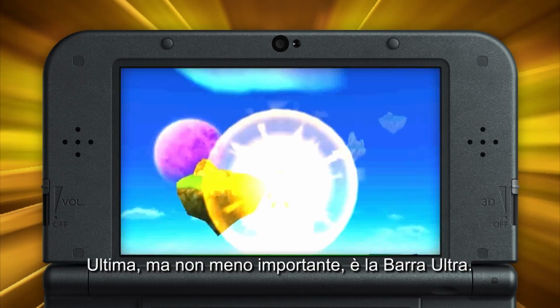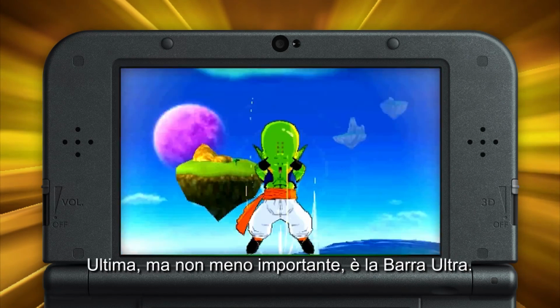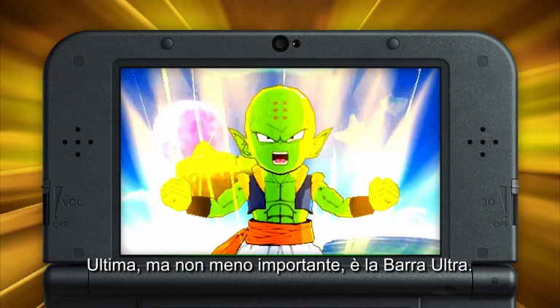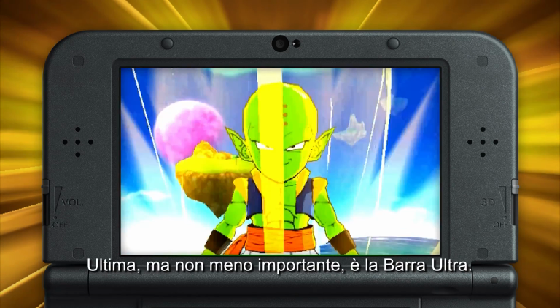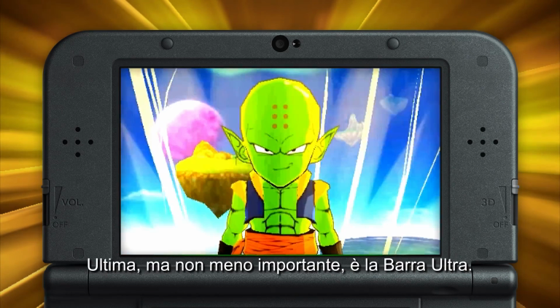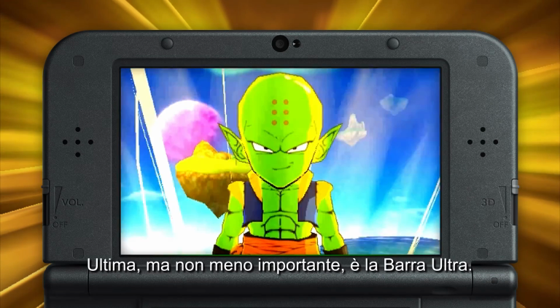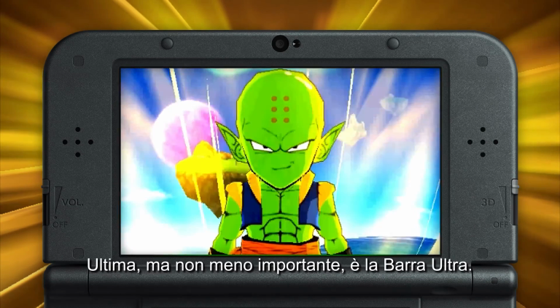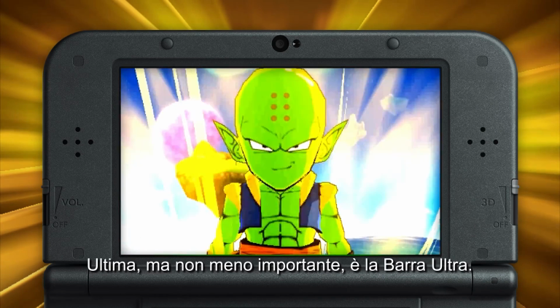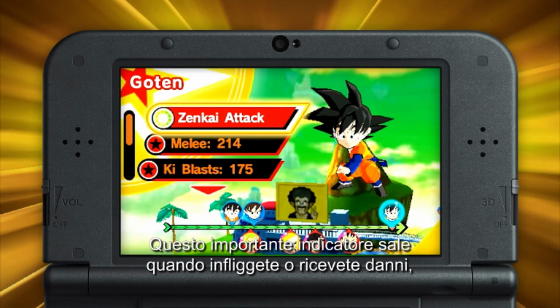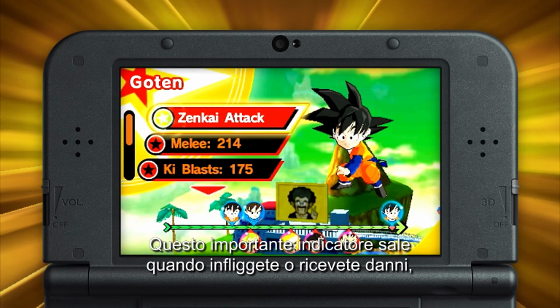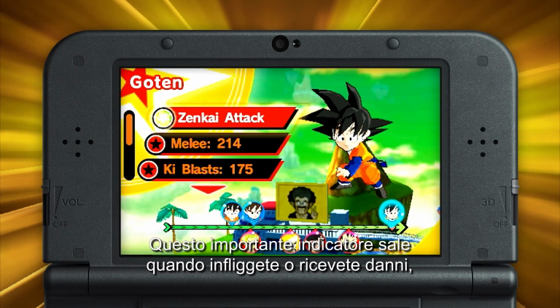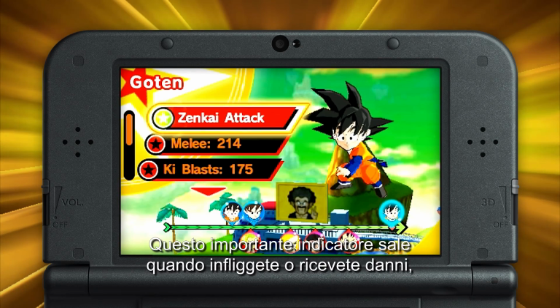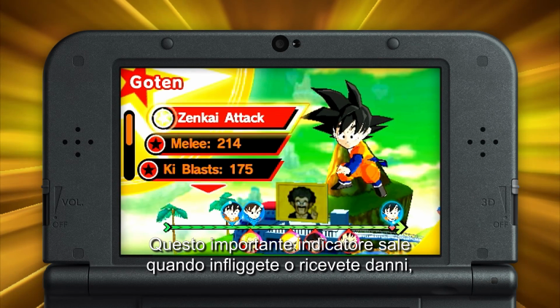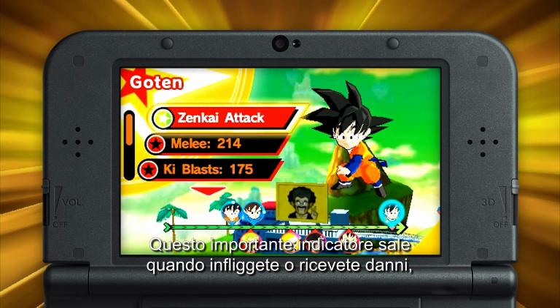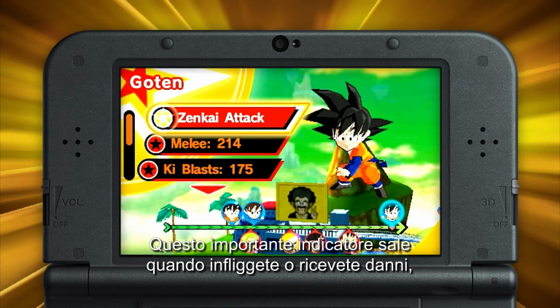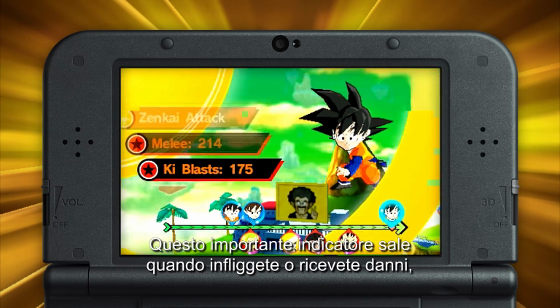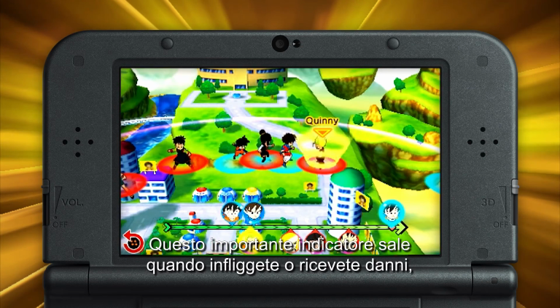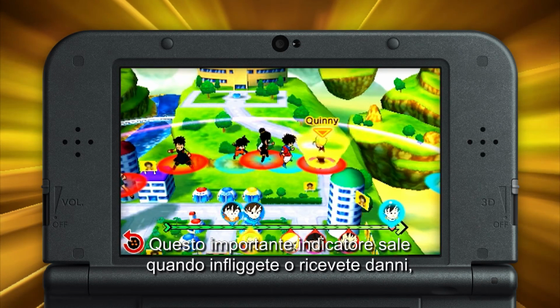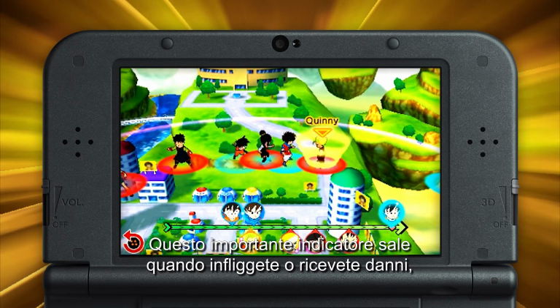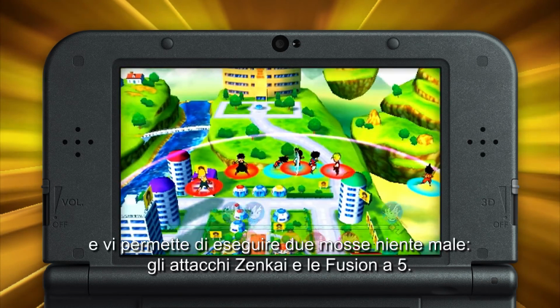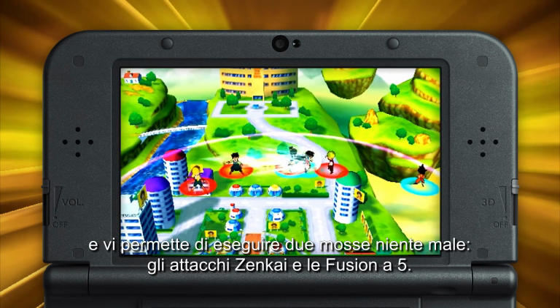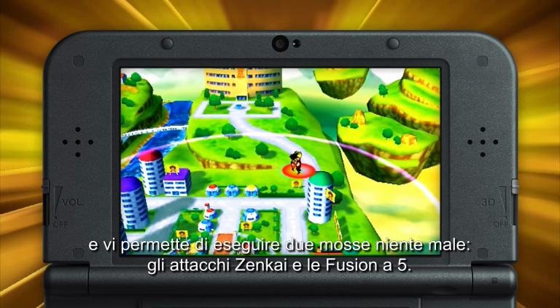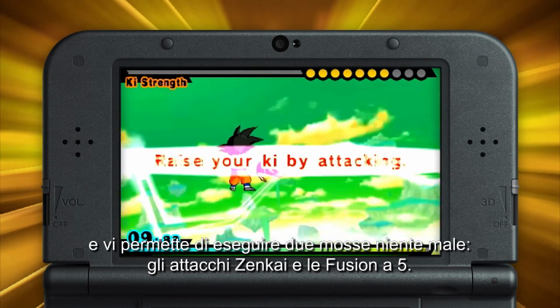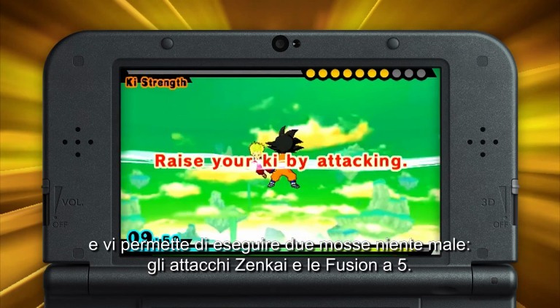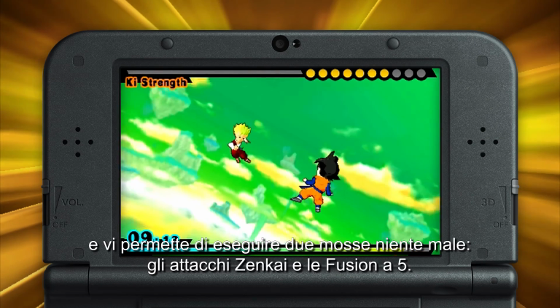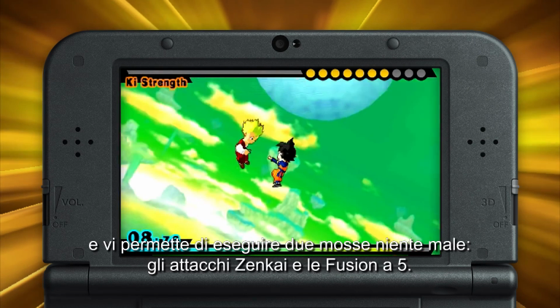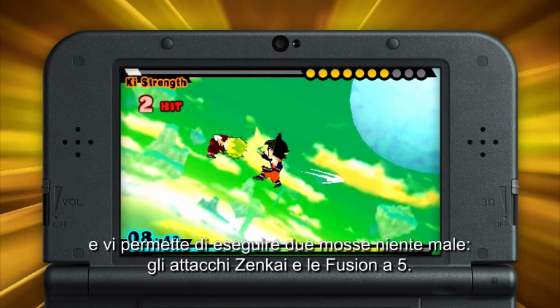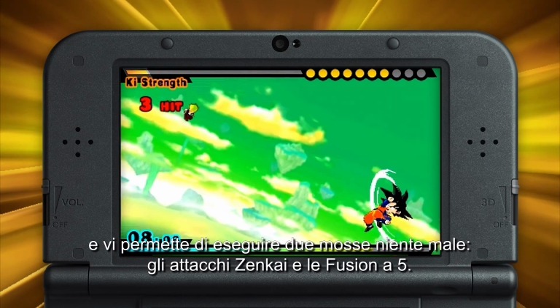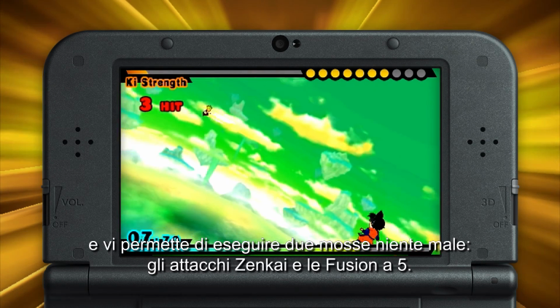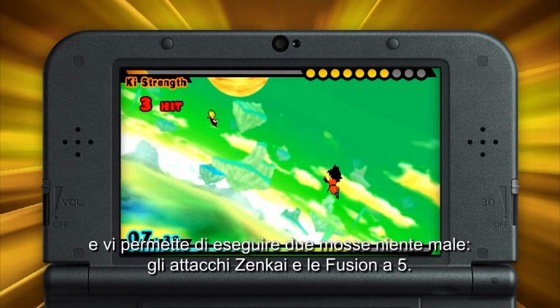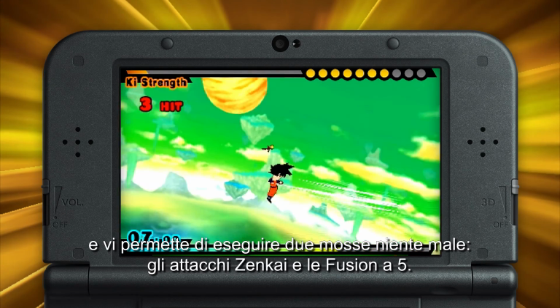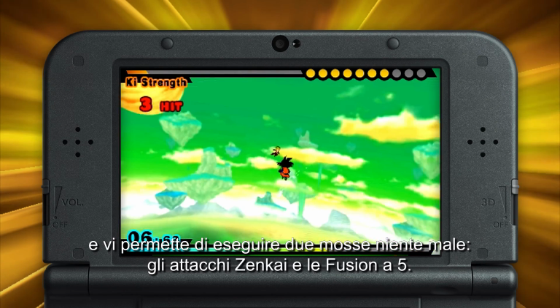Last but certainly not least is the Ultra Gauge. This all-important meter goes up whether you're giving or receiving punishment, and it lets you perform two very cool moves: Zenkai Attacks and Five-Way Fusions.